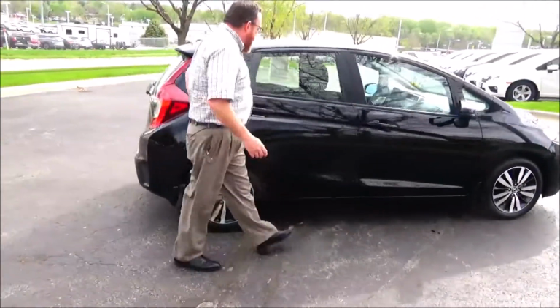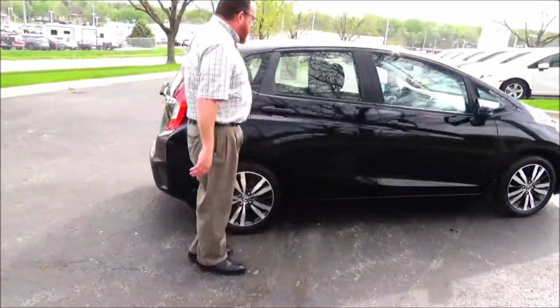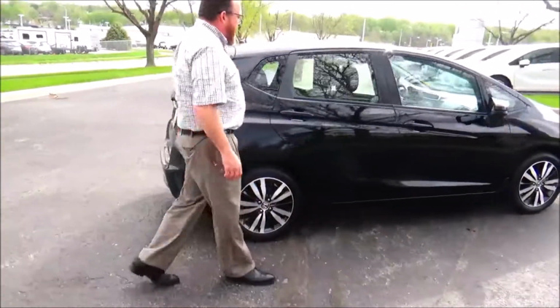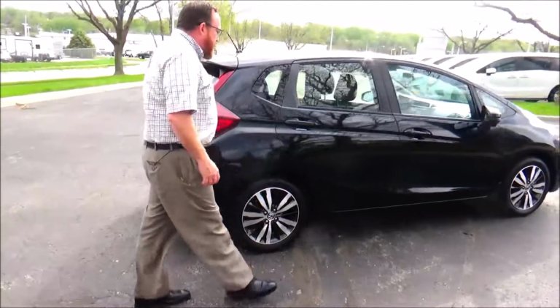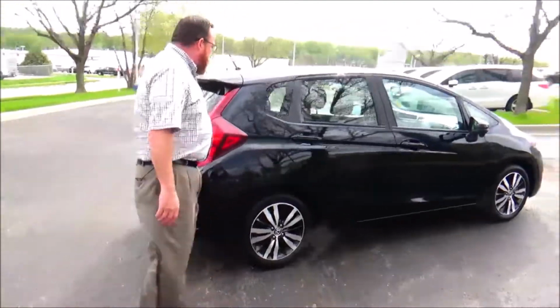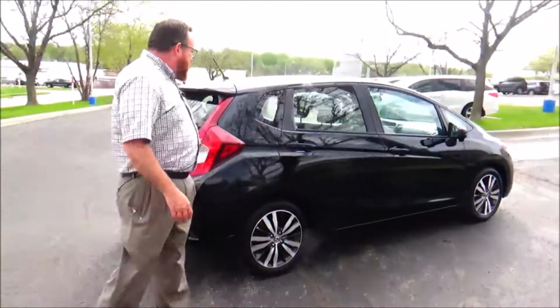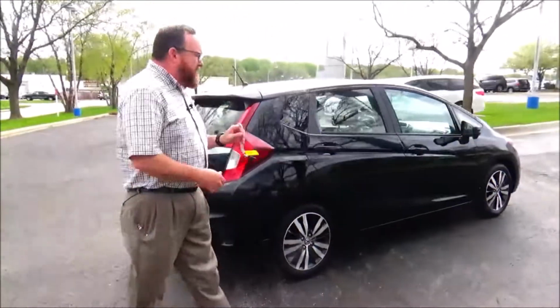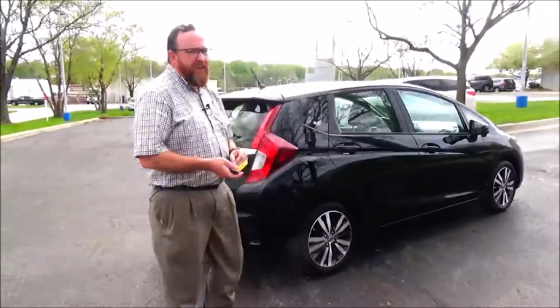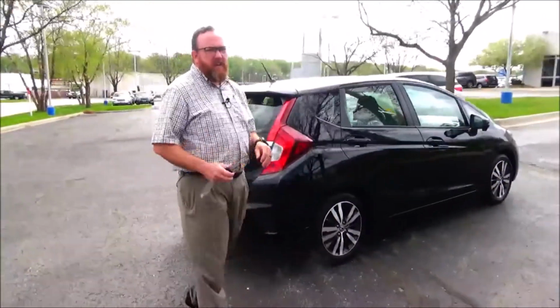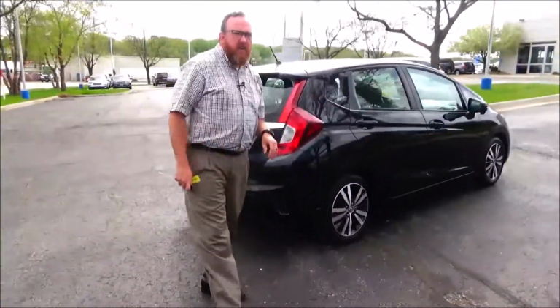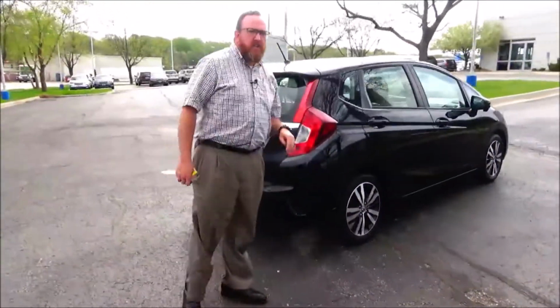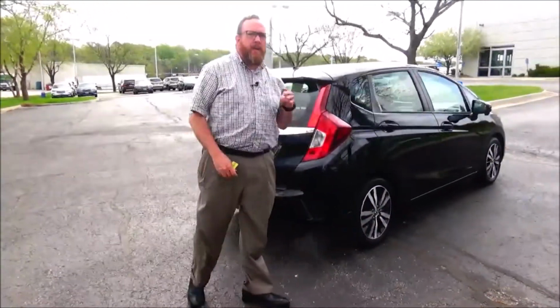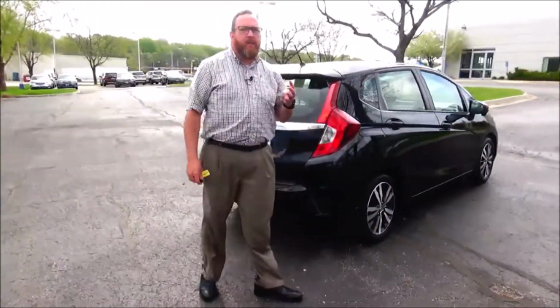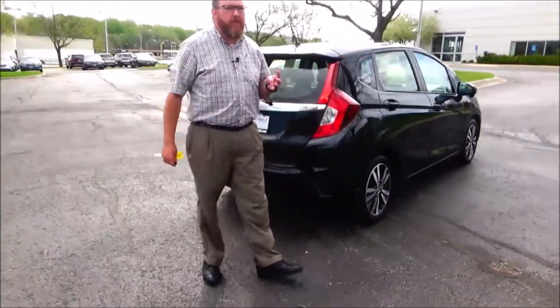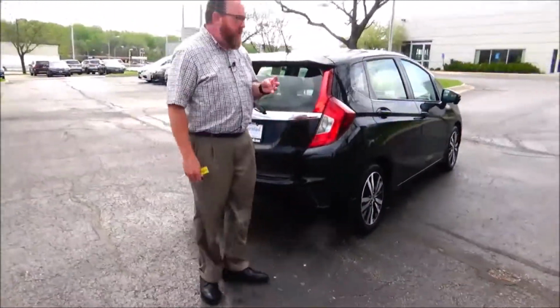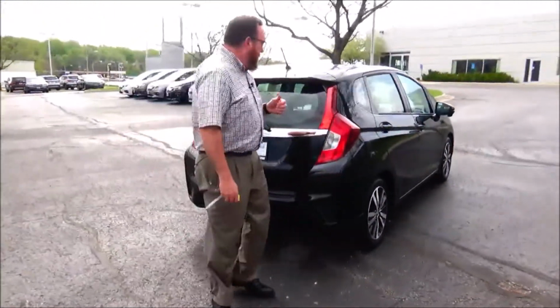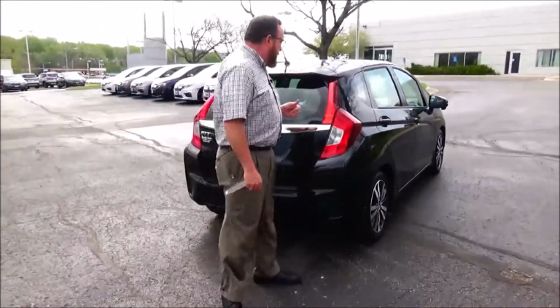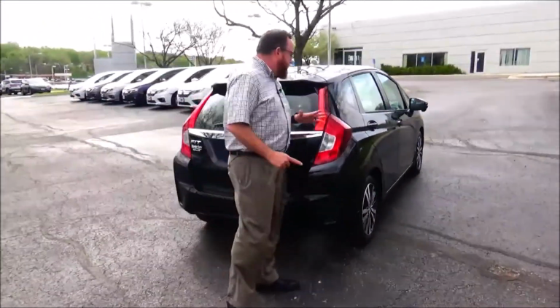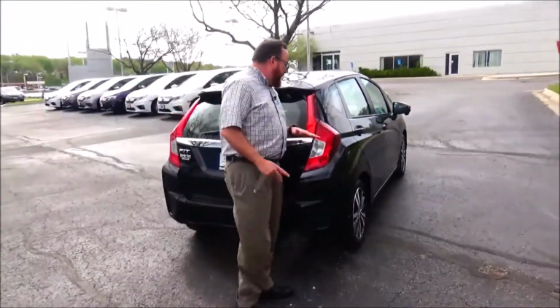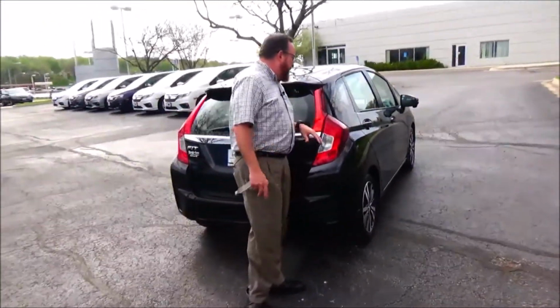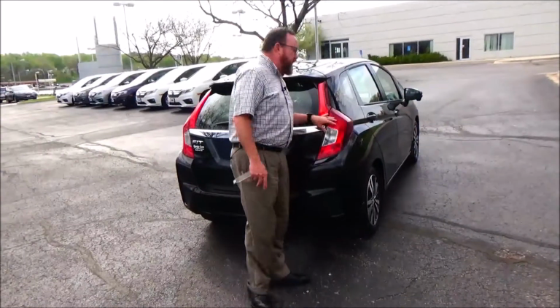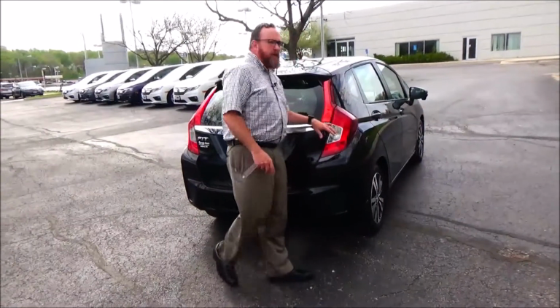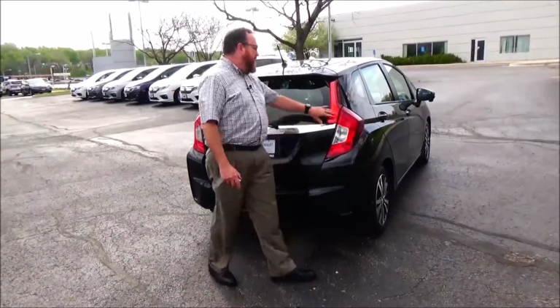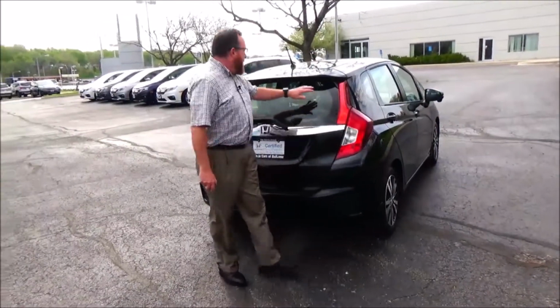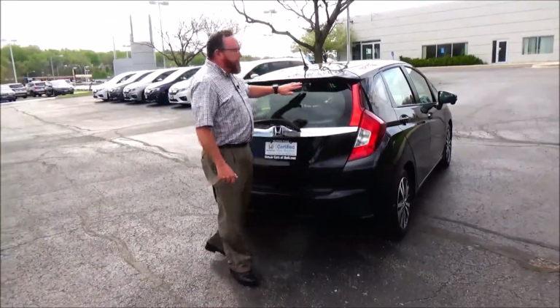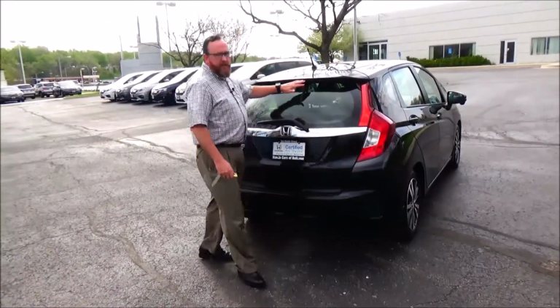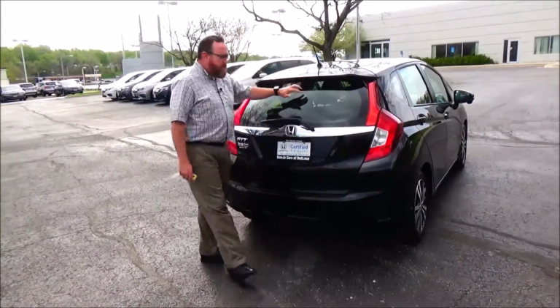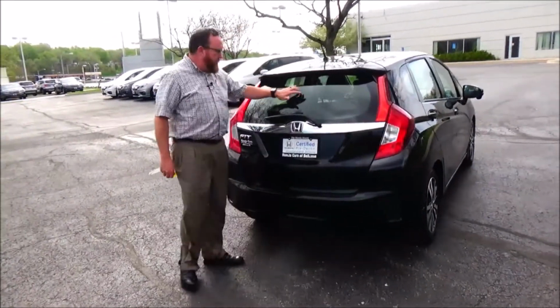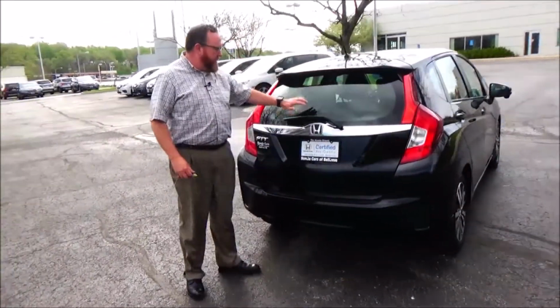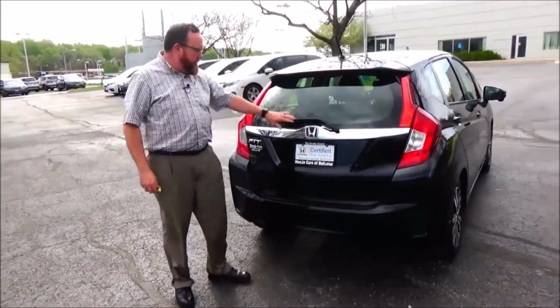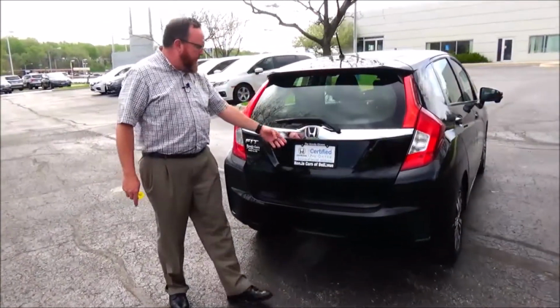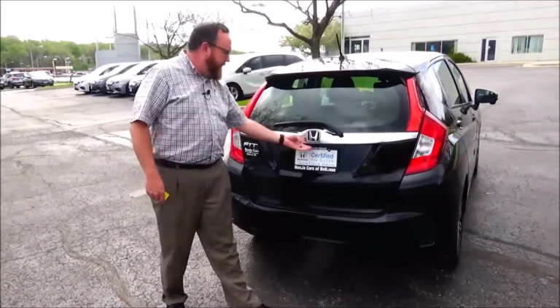It features mechanical suspension and is being sold as a certified car, with a remainder of 48,000 miles on the warranty. It has 107,000 or 100,000 miles on the powertrain, with brake lights and rear defrost lighting in the back.